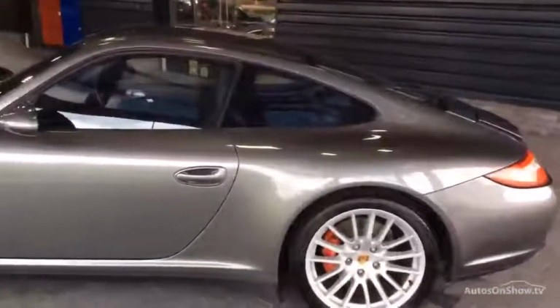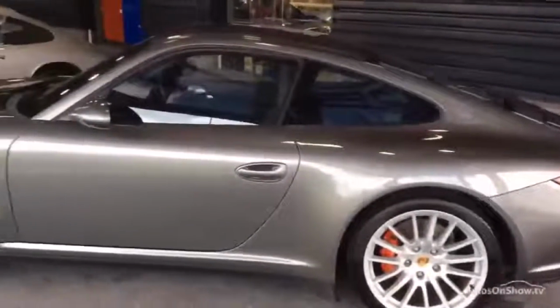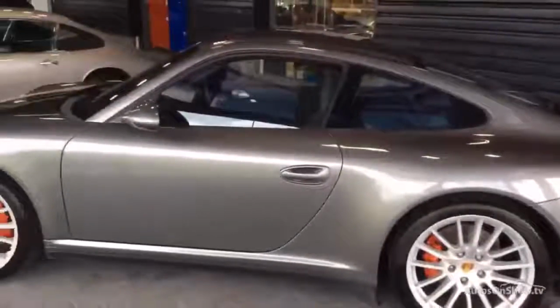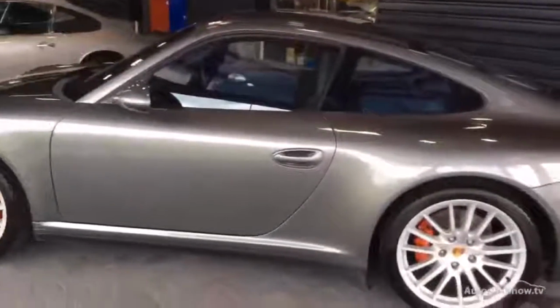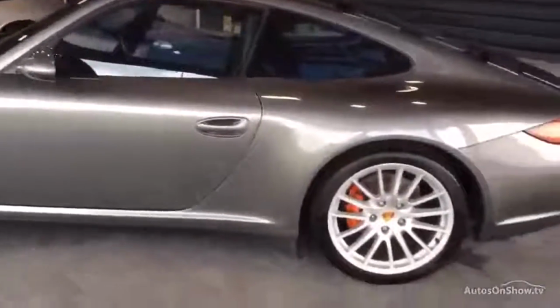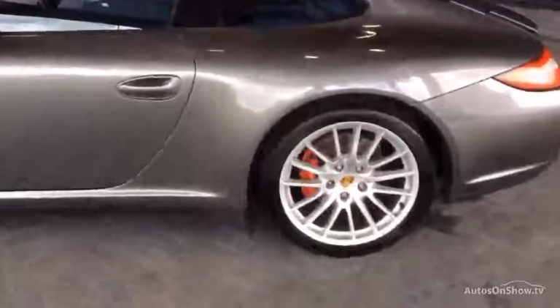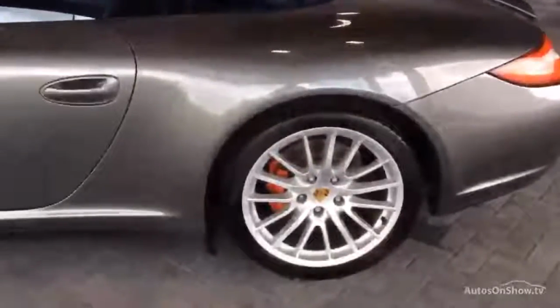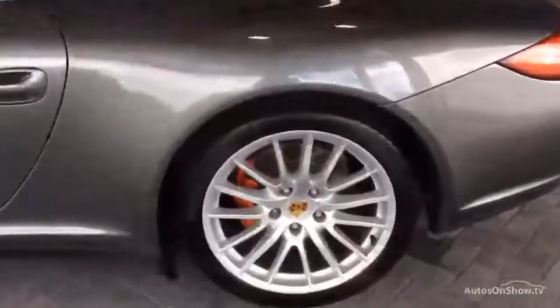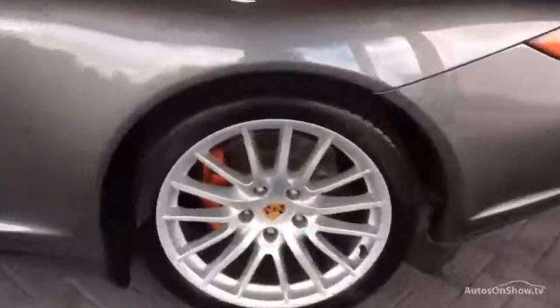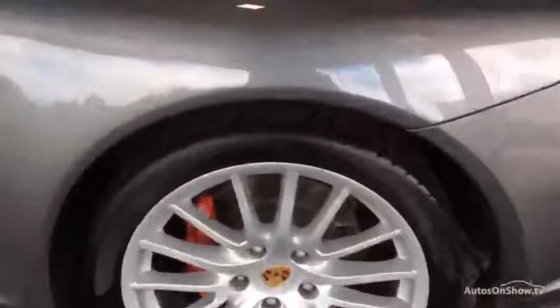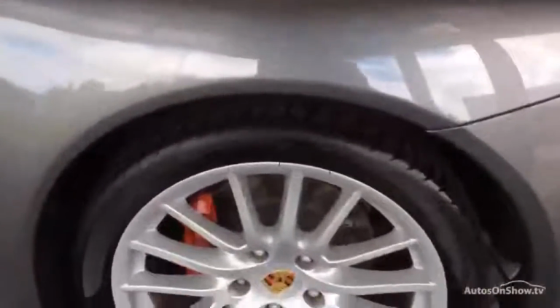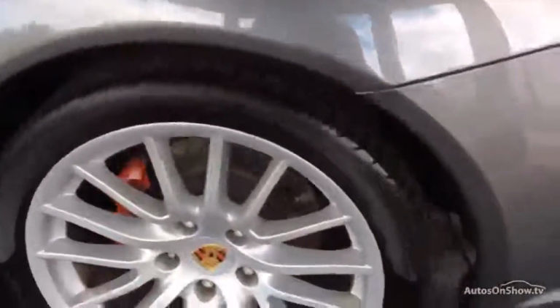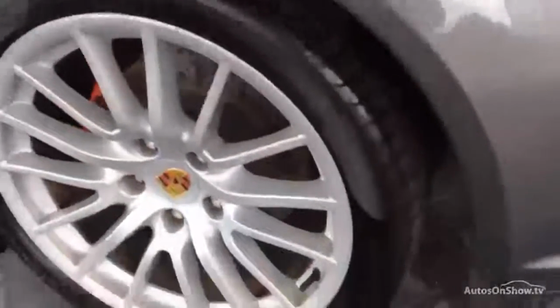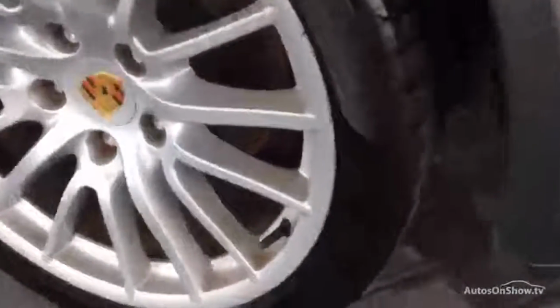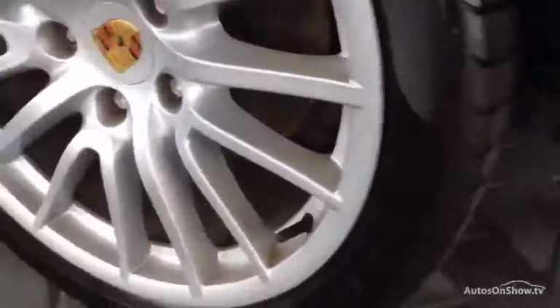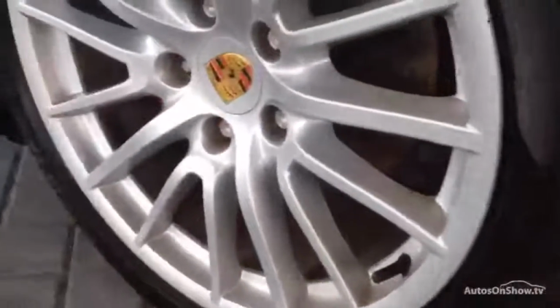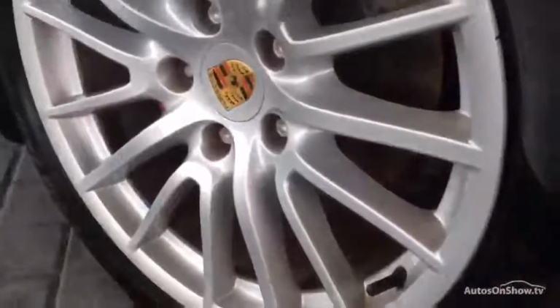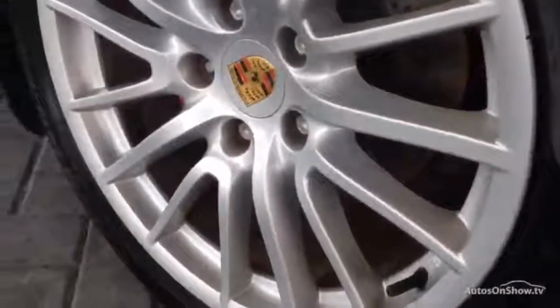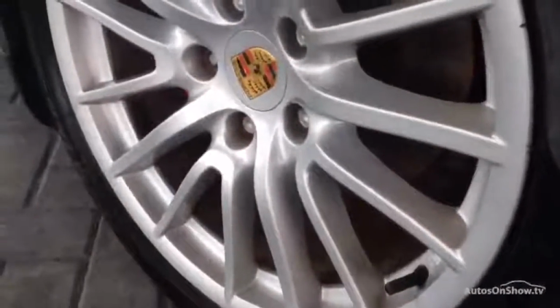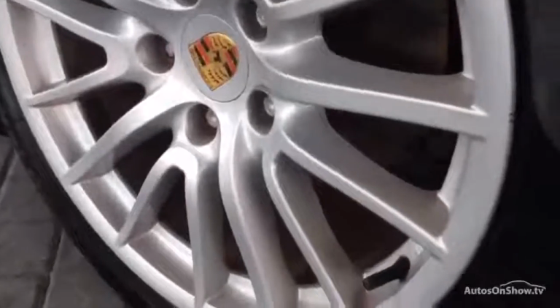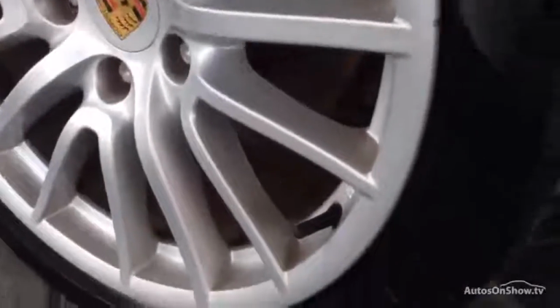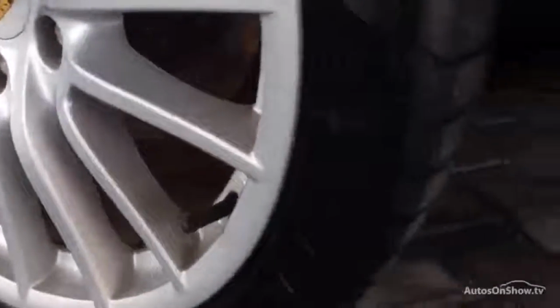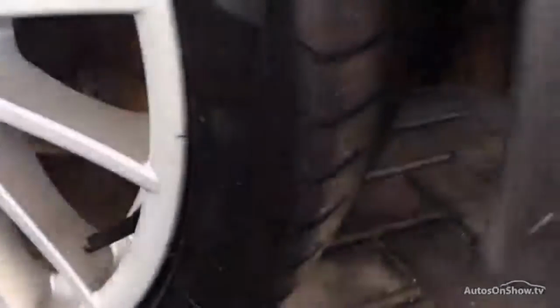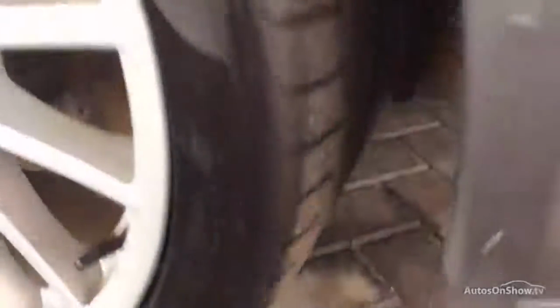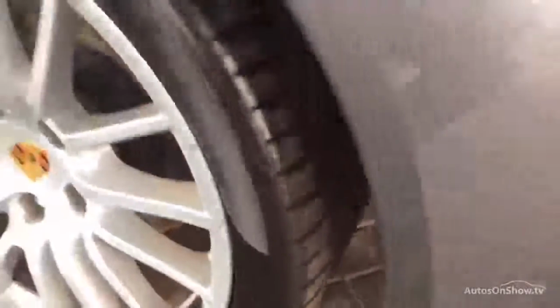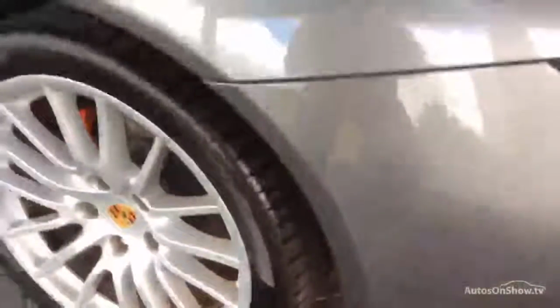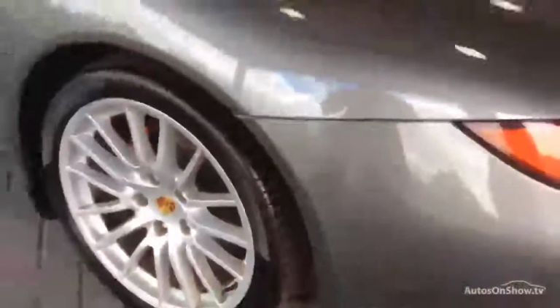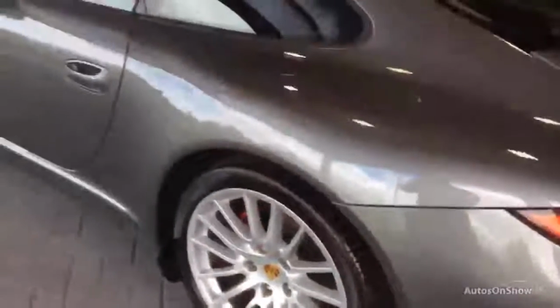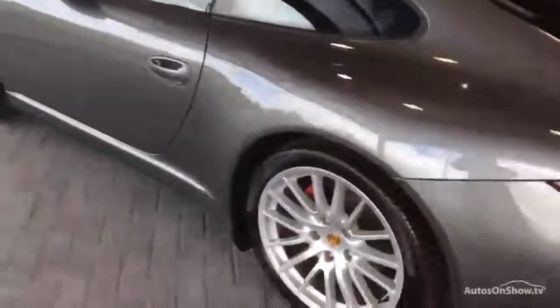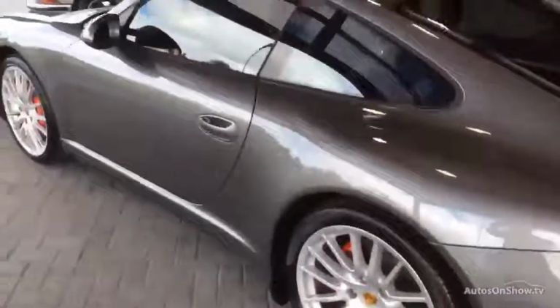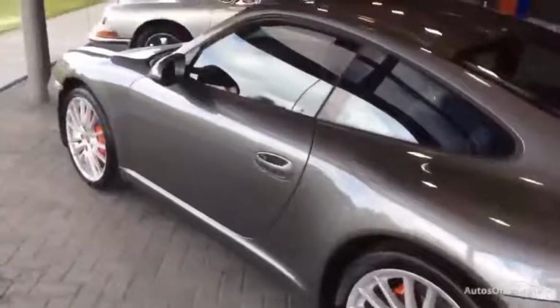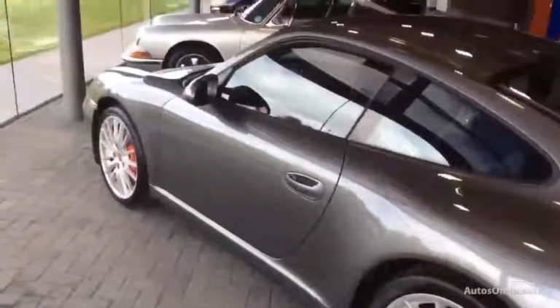Close in on that back wheel — check out the tyres. A reasonable amount of tread, though it seems to be more on the front, admittedly.